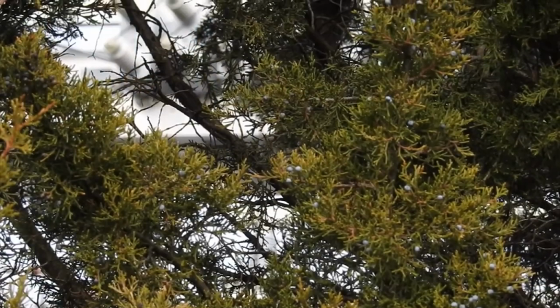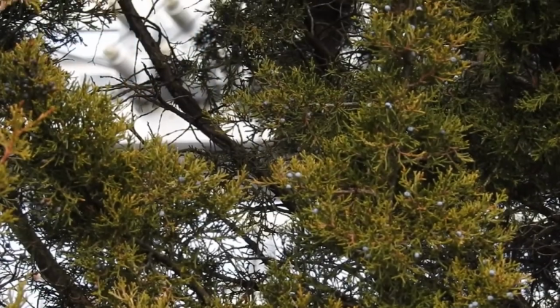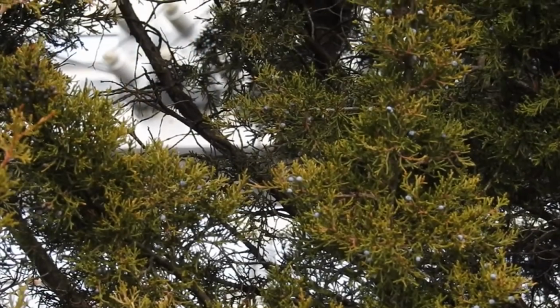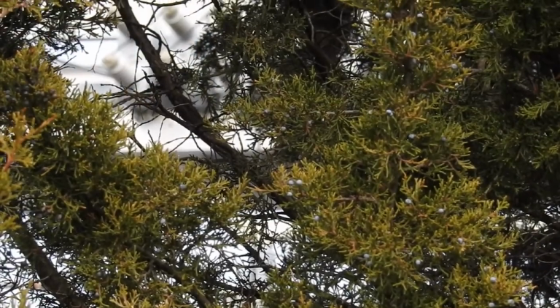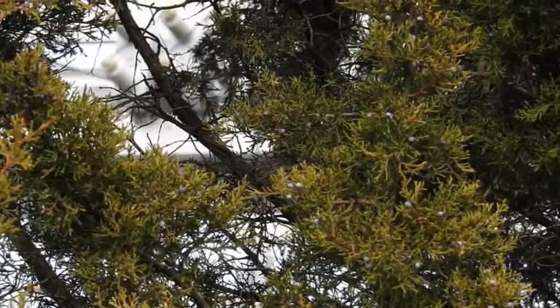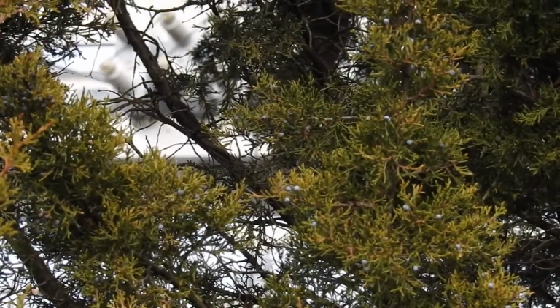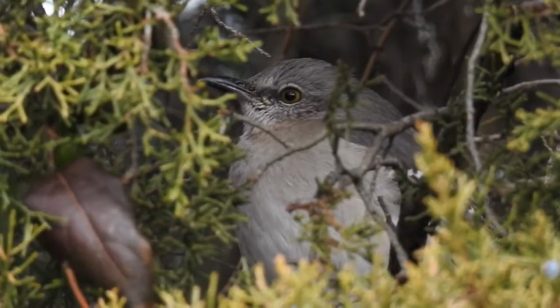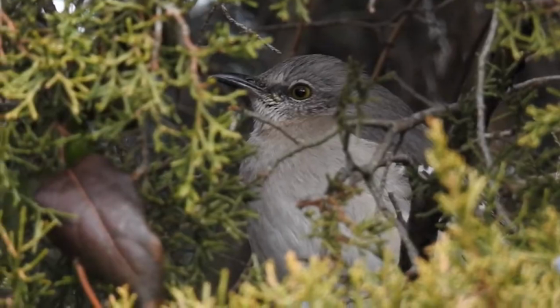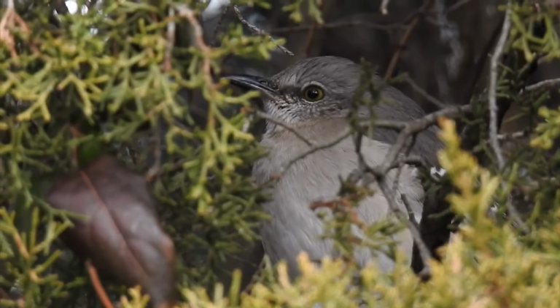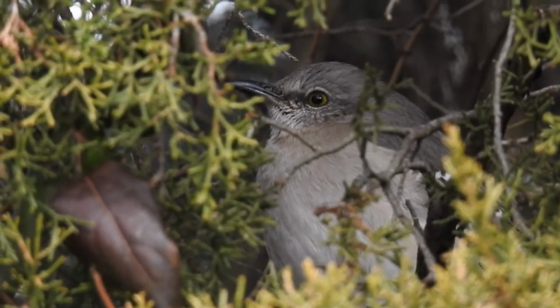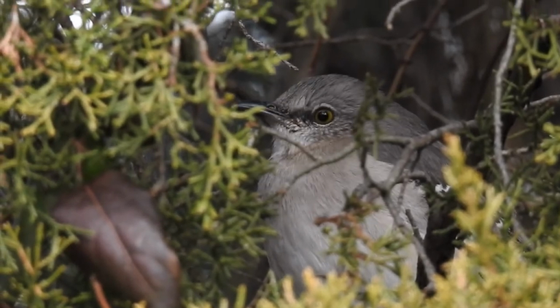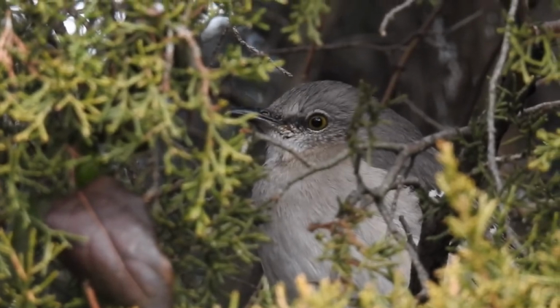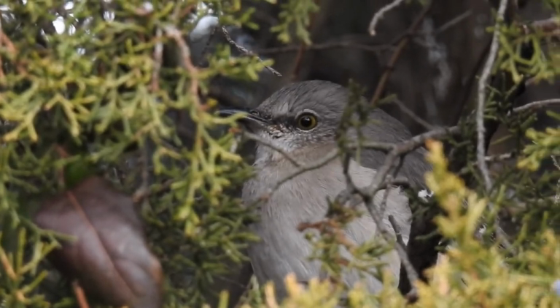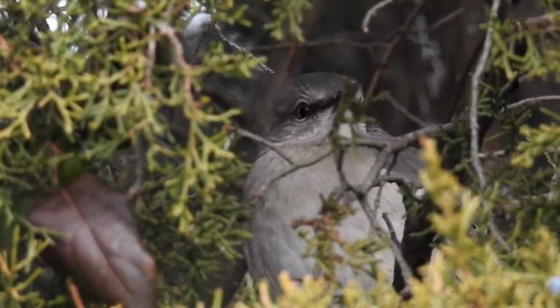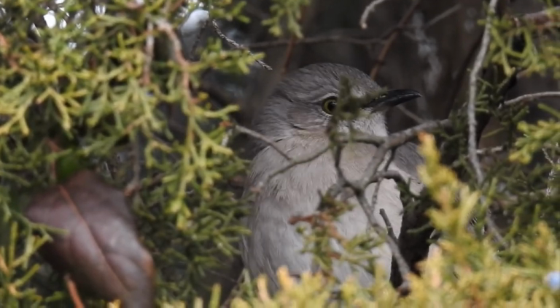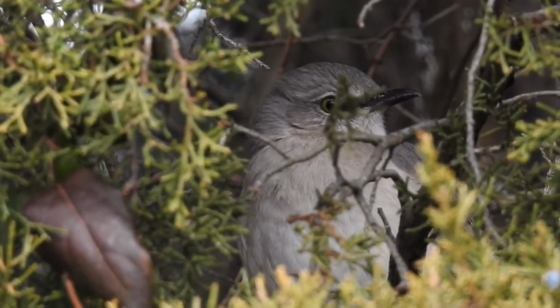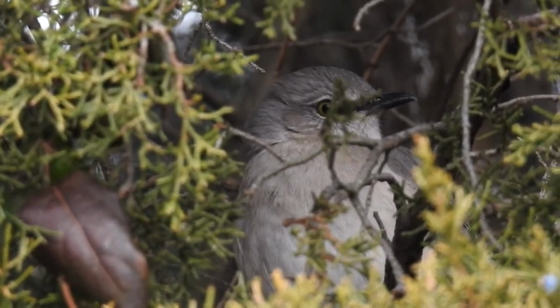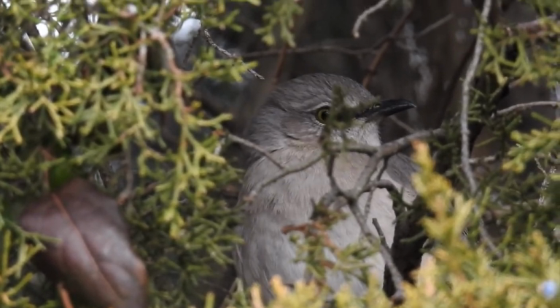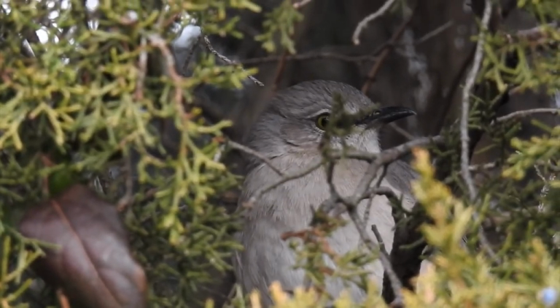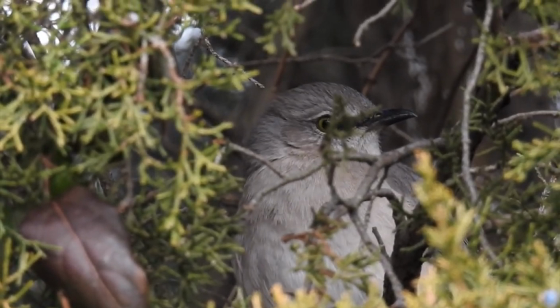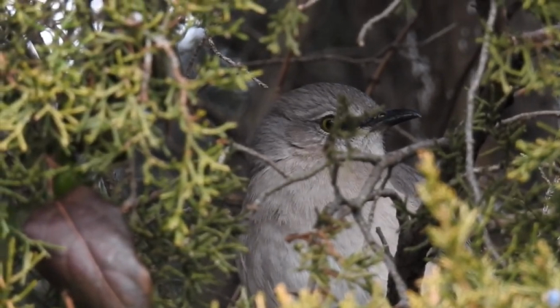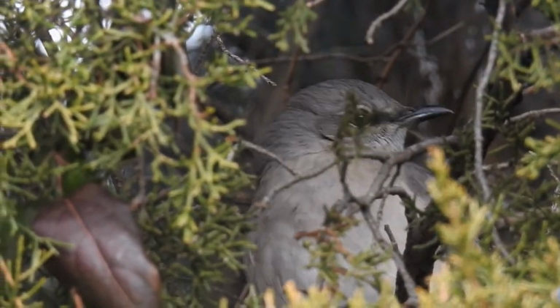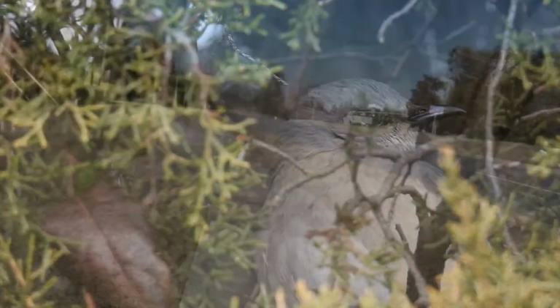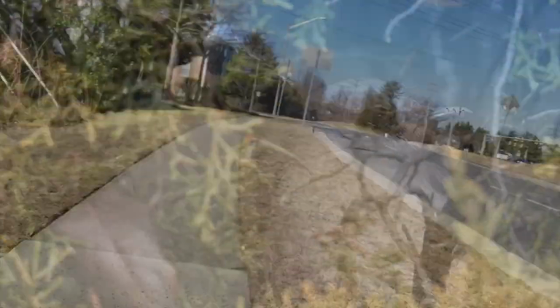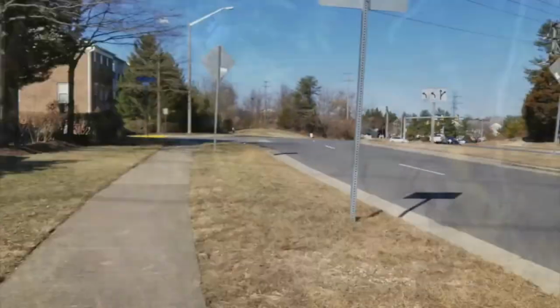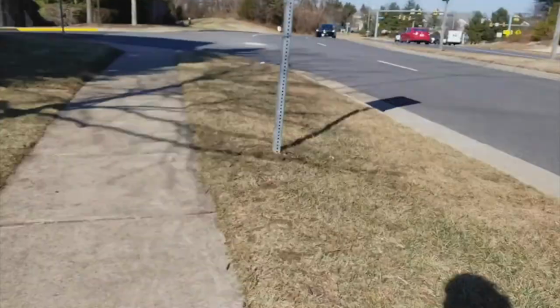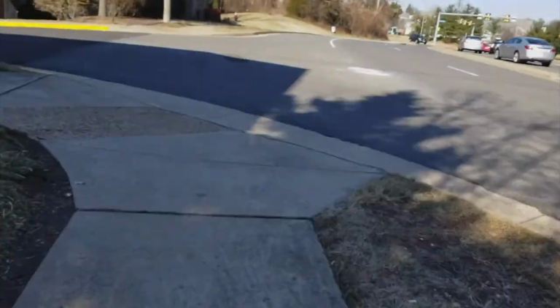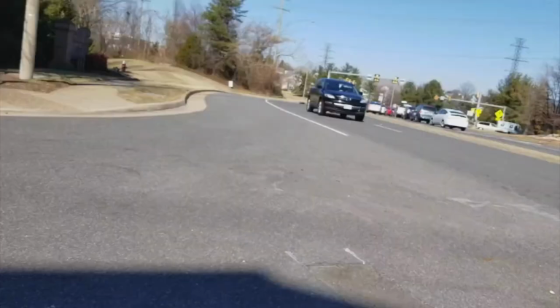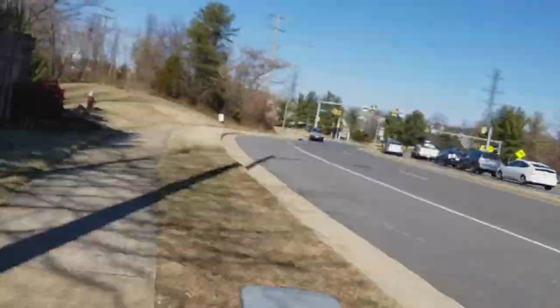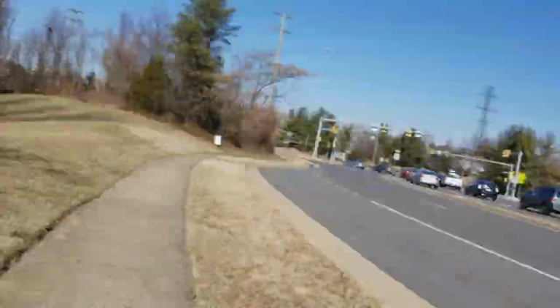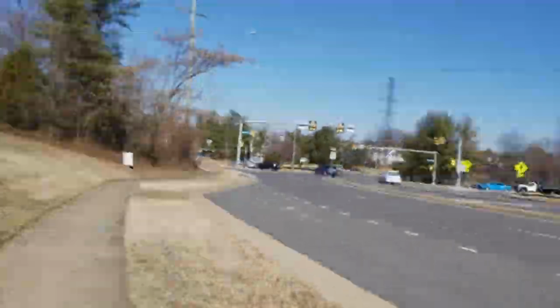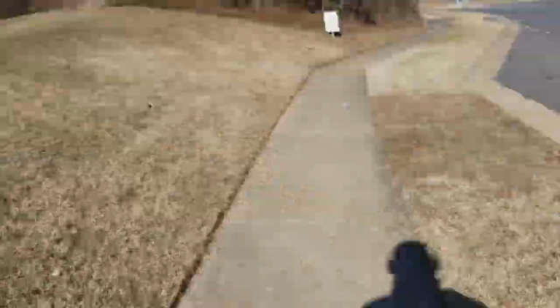This time, do you see the creature staring back at you? Here's that mockingbird we saw earlier. Alright, let's start walking again.